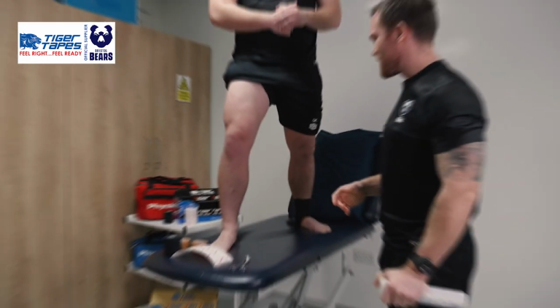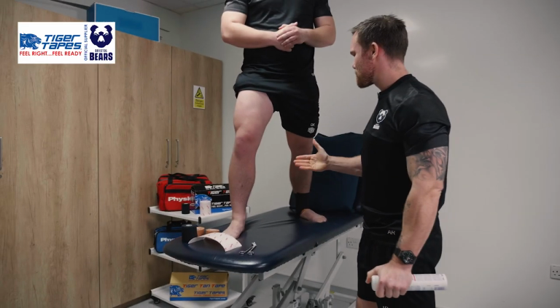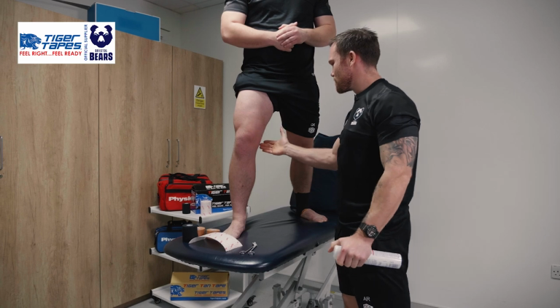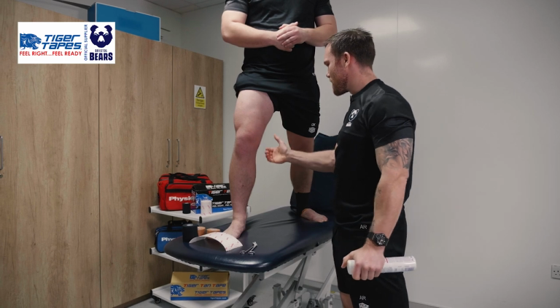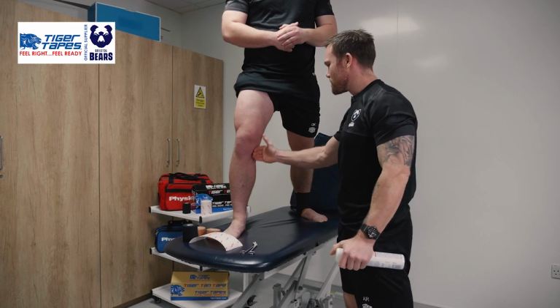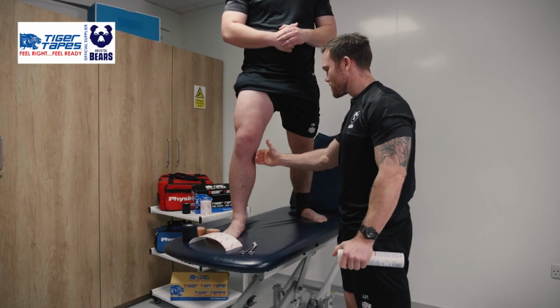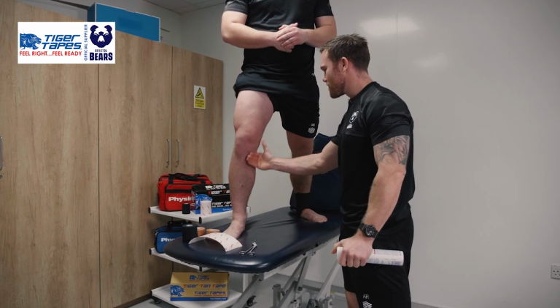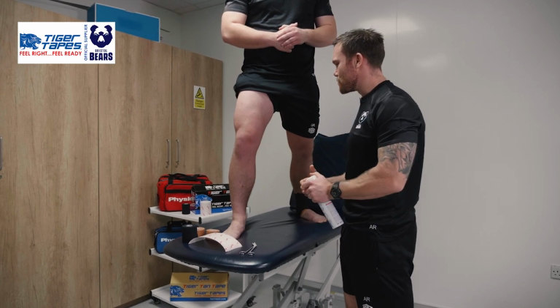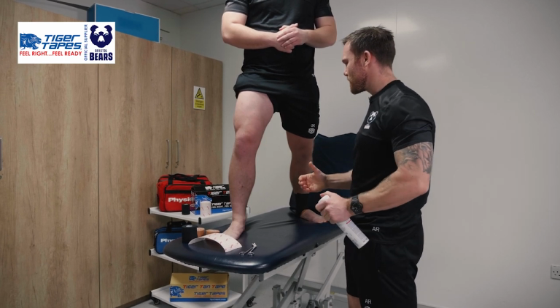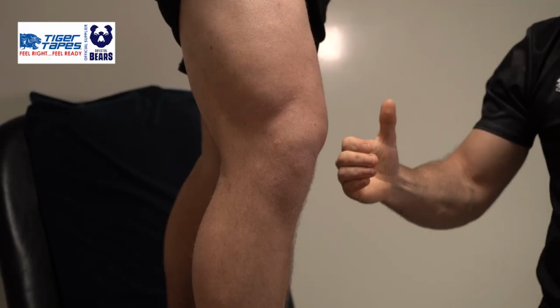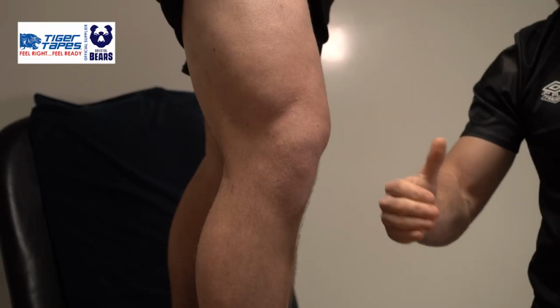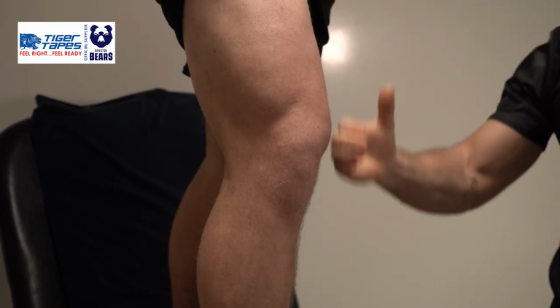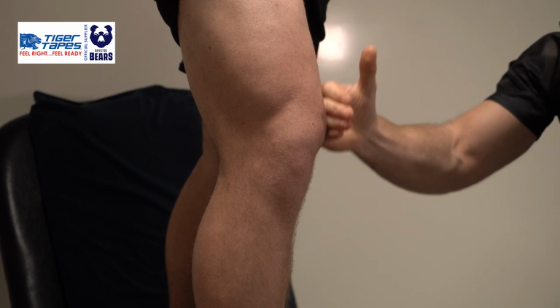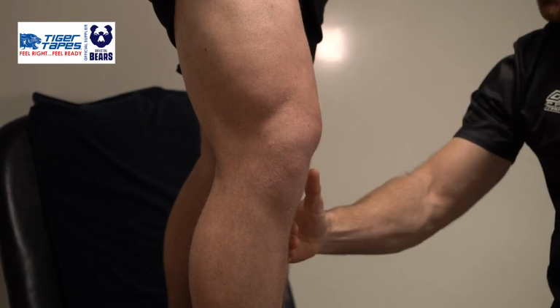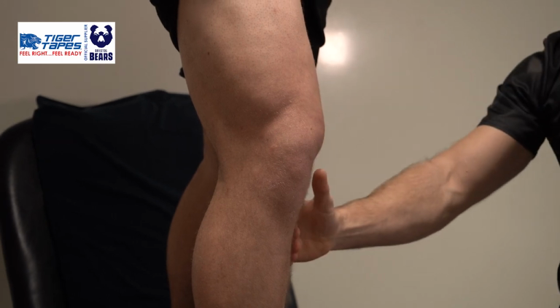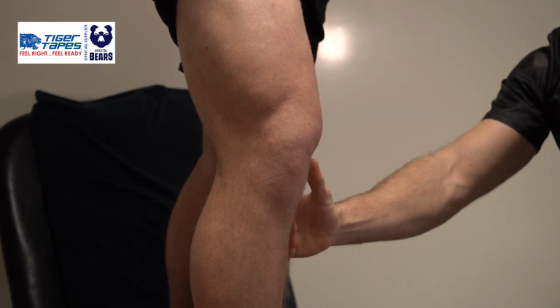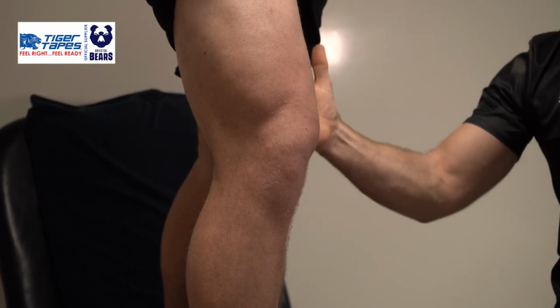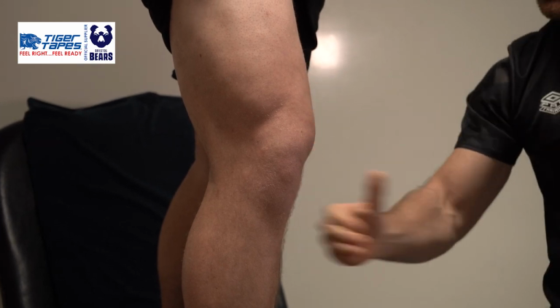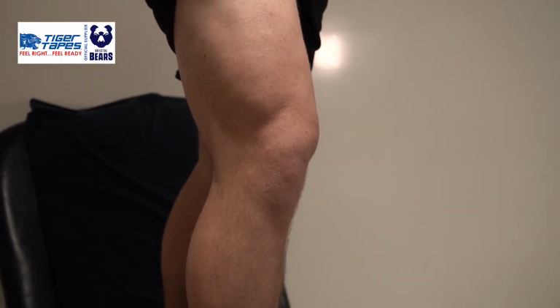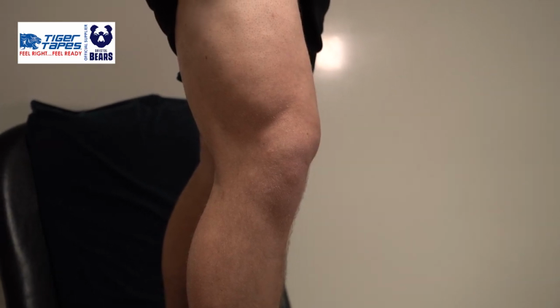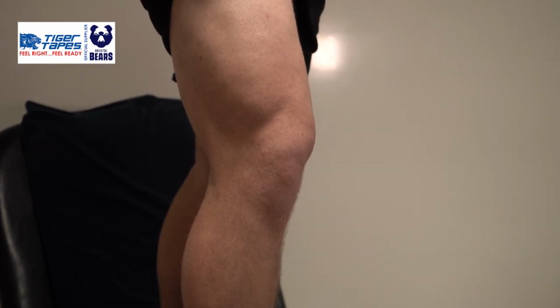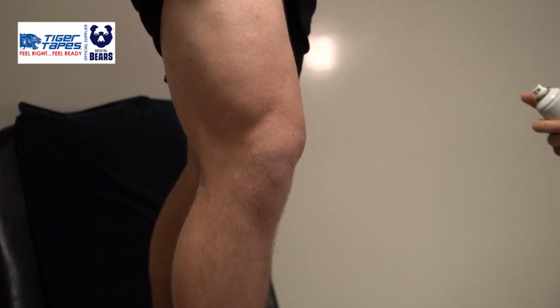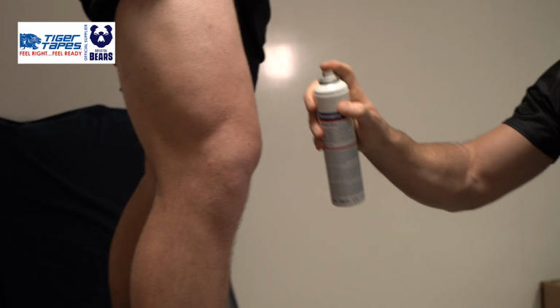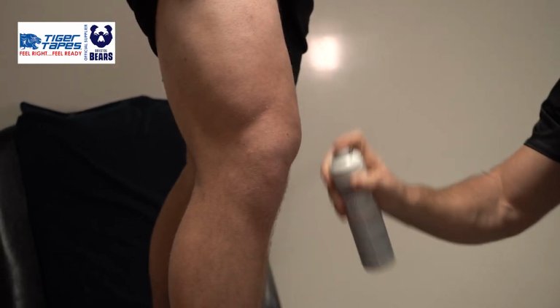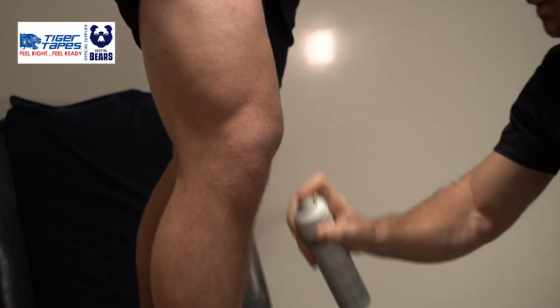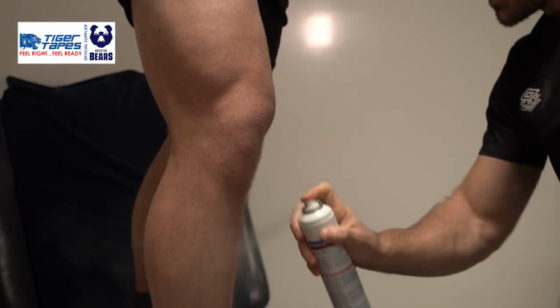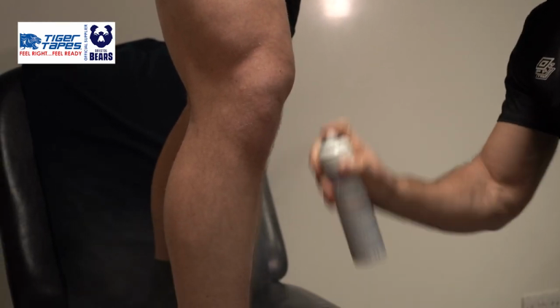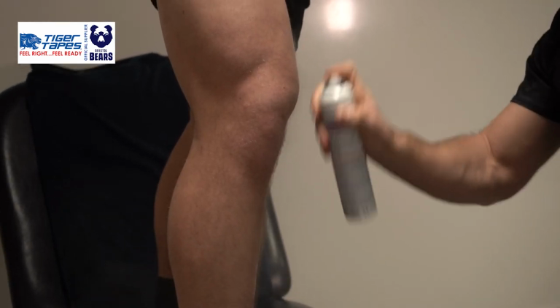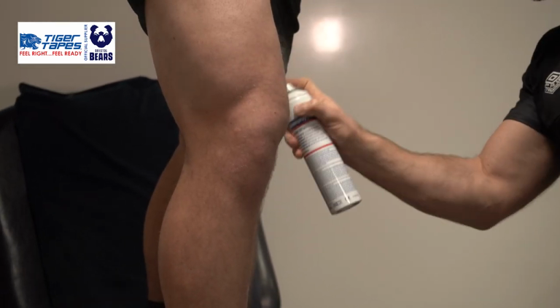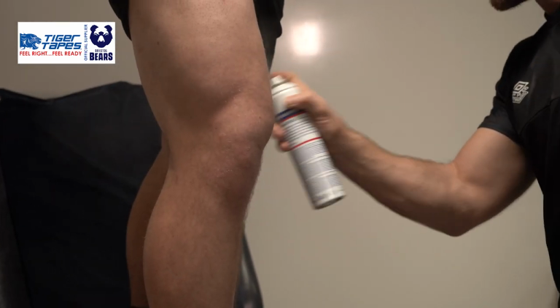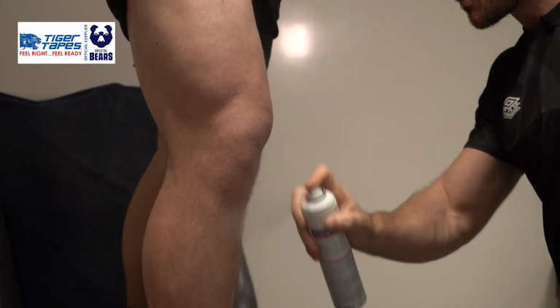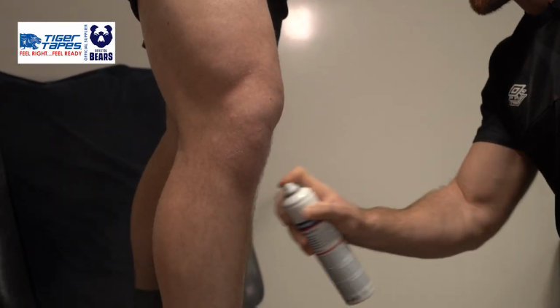Our next strap for George is for an MCL — a very common injury in rugby. The purpose of this strap is to give a little bit more support and stability through that medial collateral ligament. Starting with our Pre-Tap Spray, get some really nice coverage throughout that area.